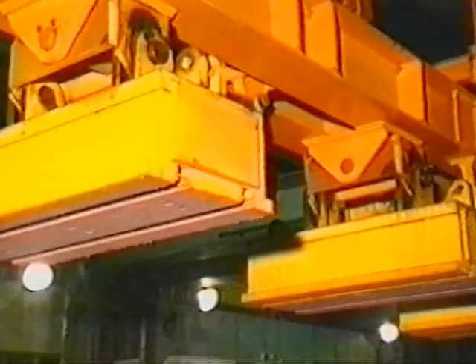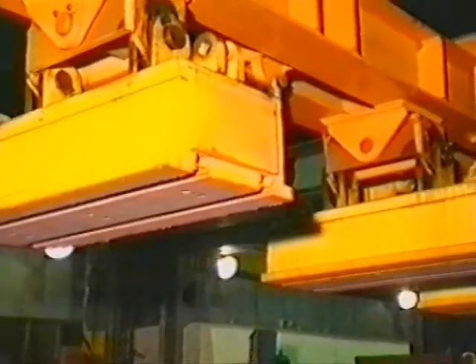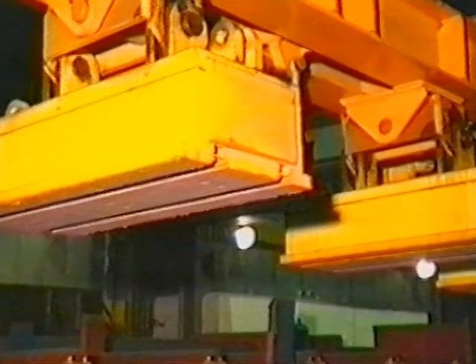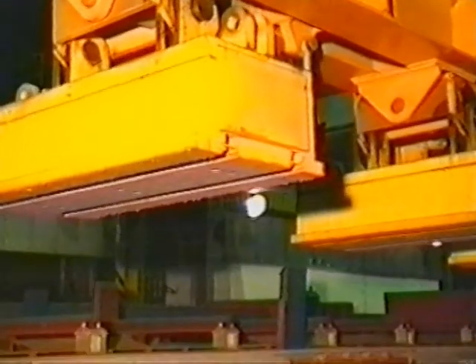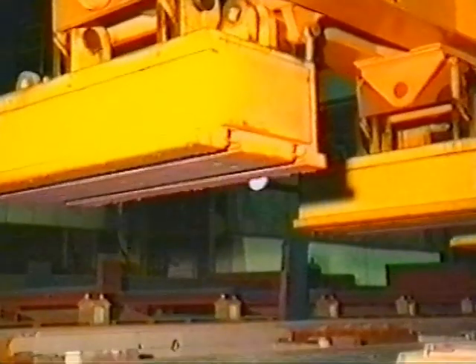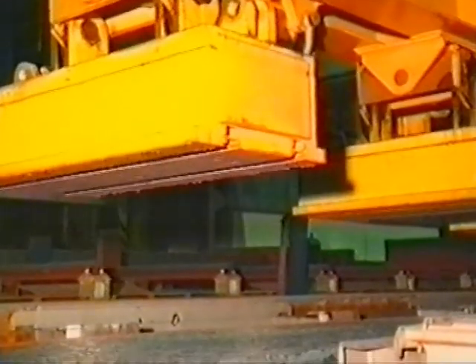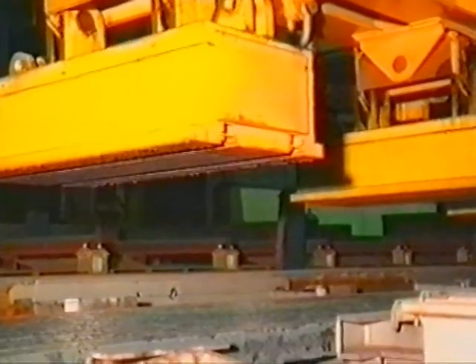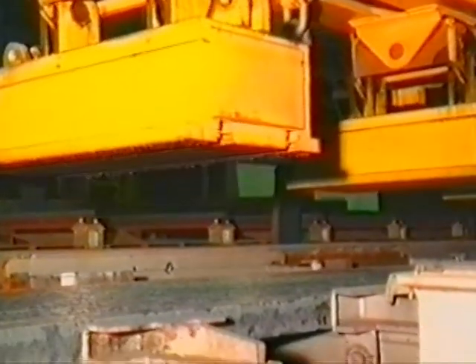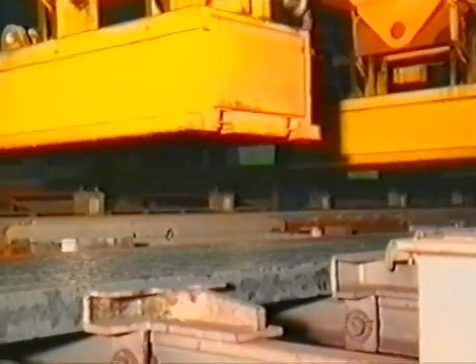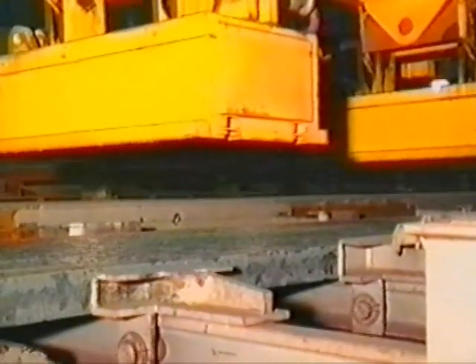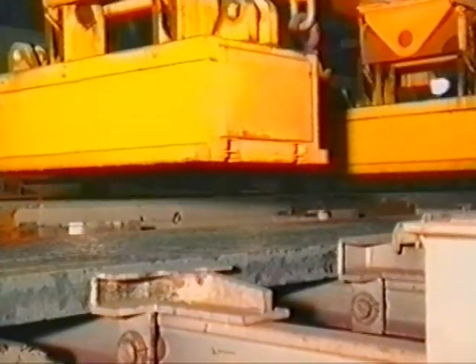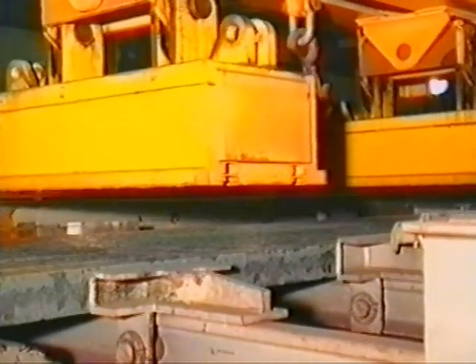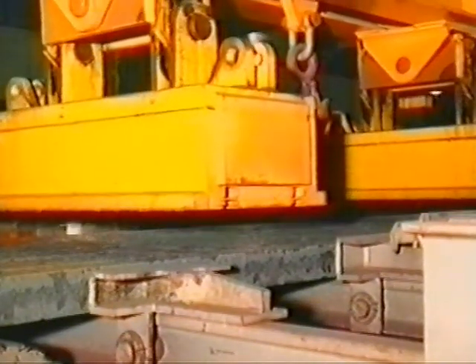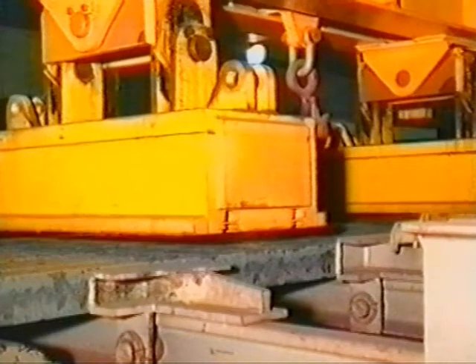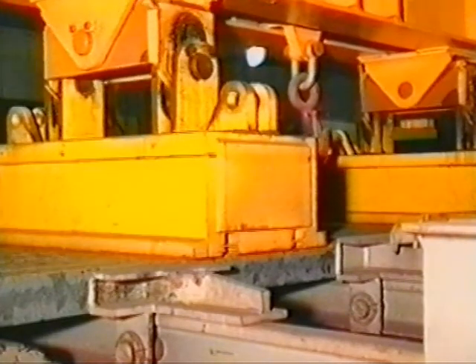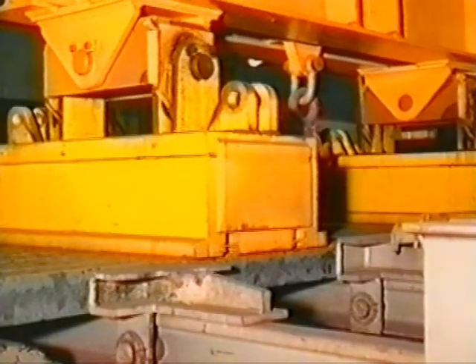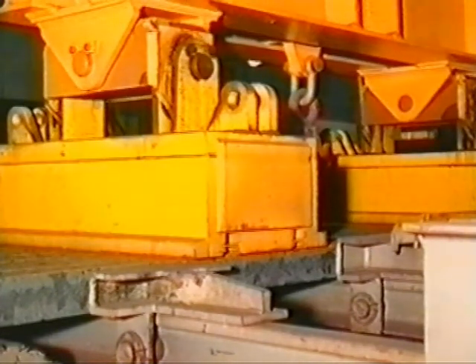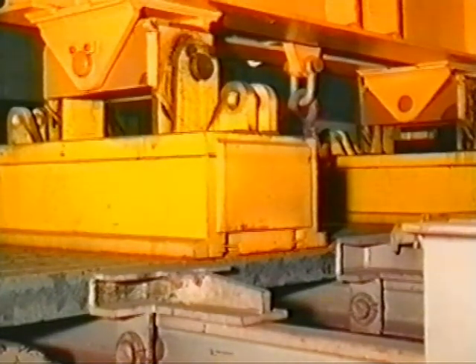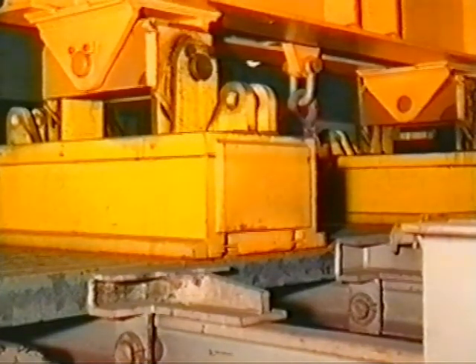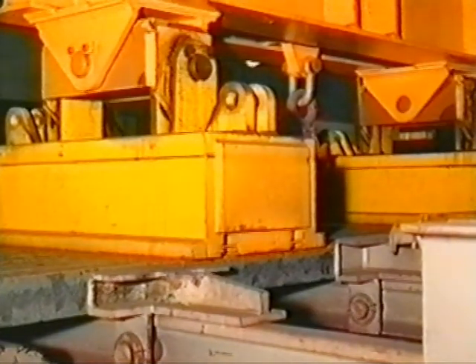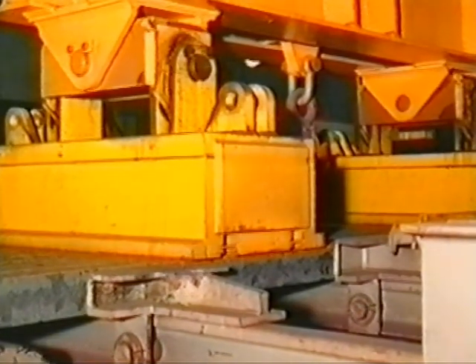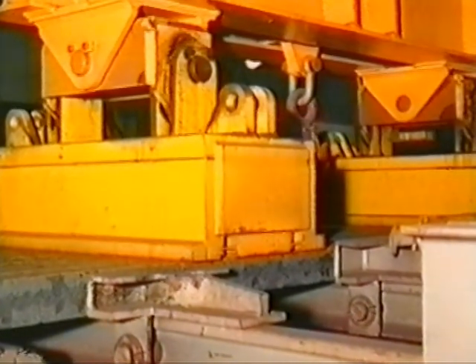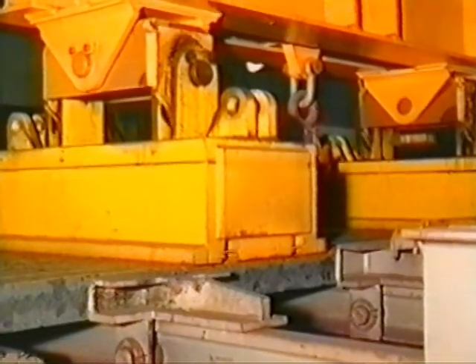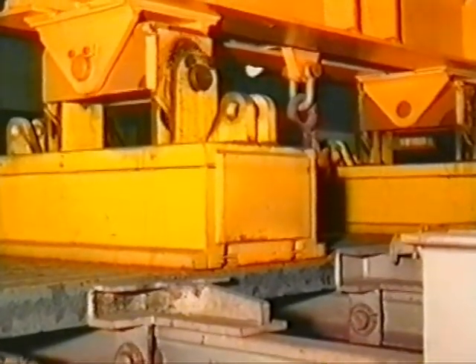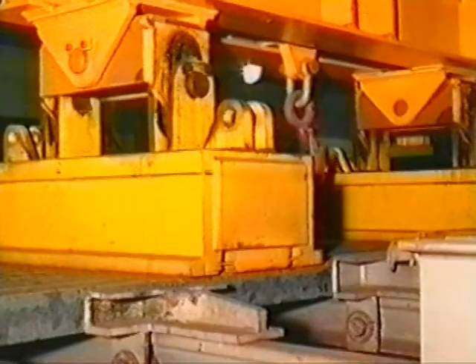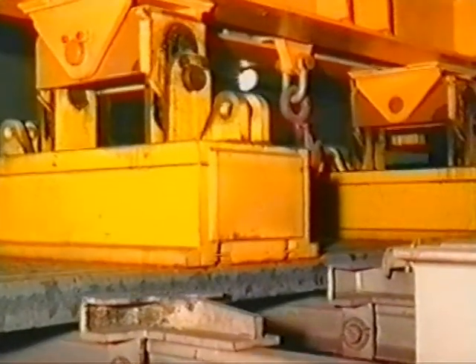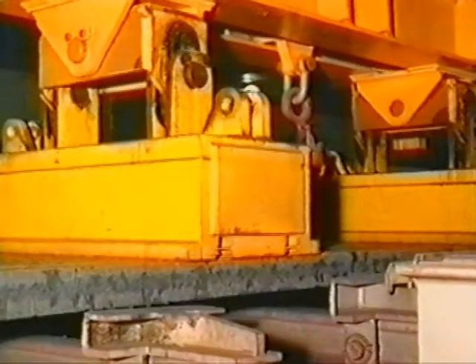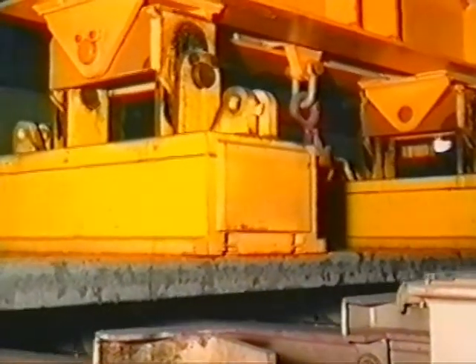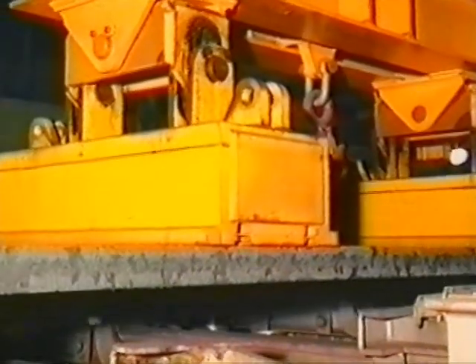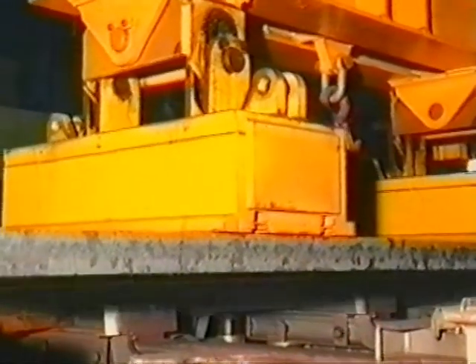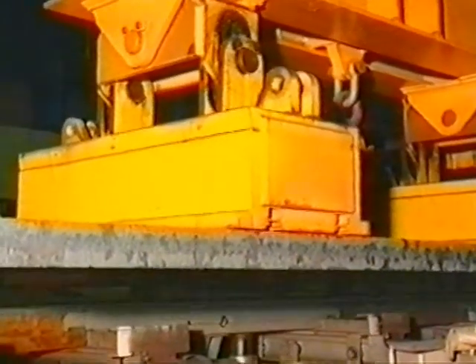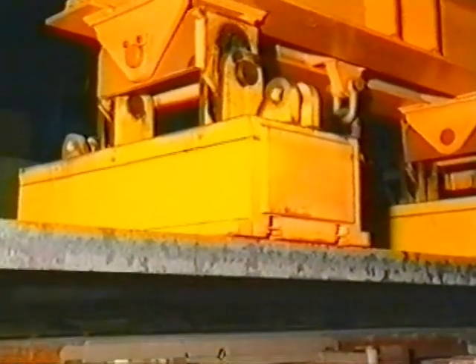The Heppenstahl transfer system is then positioned above the billets and the magnet beam is lowered. After the magnets have been activated, the billets are simultaneously lifted and laterally transferred to the unloading position.